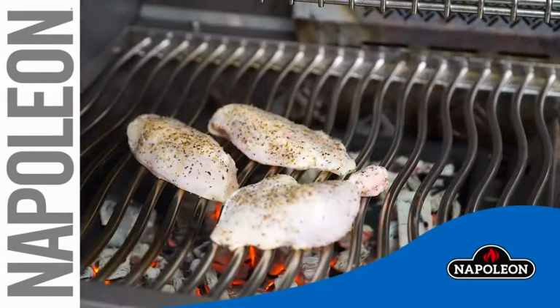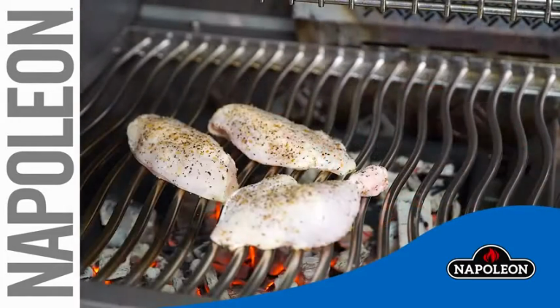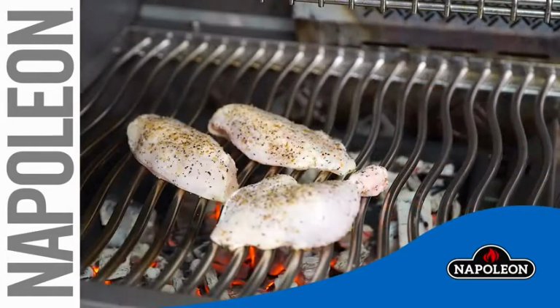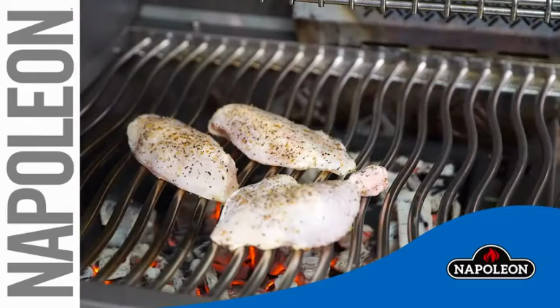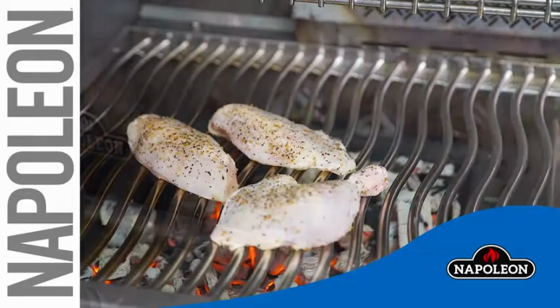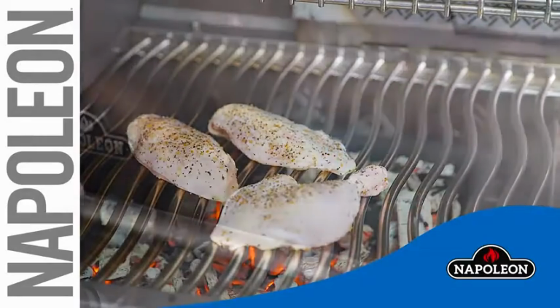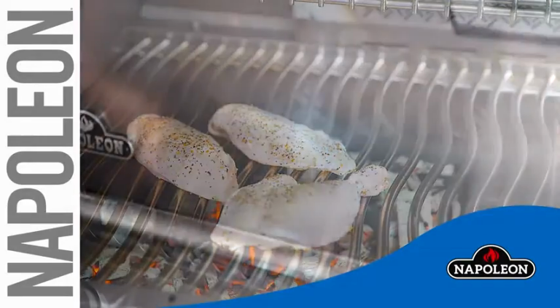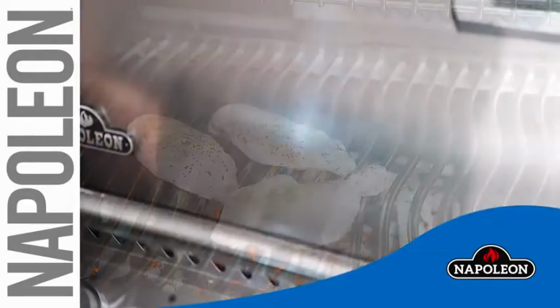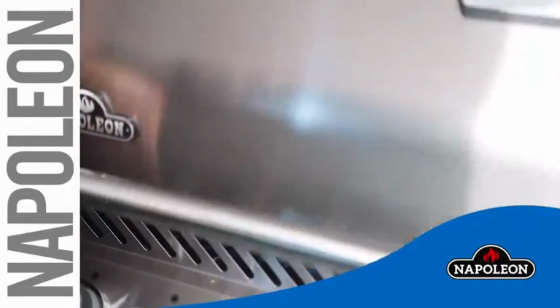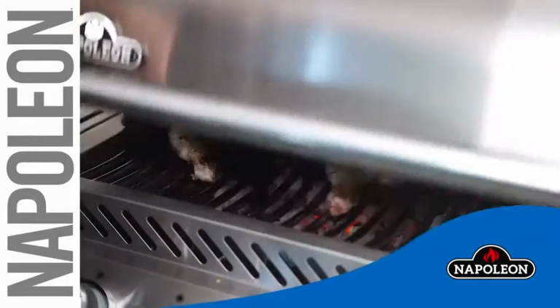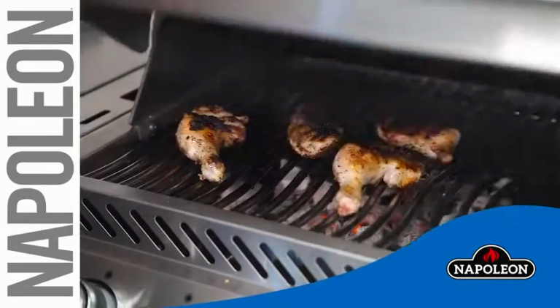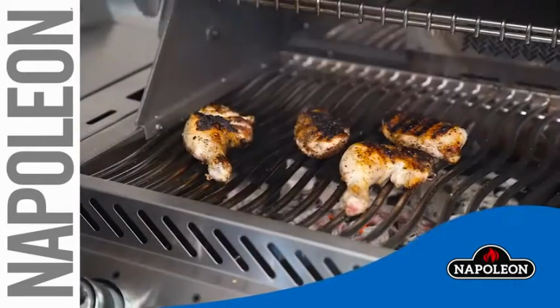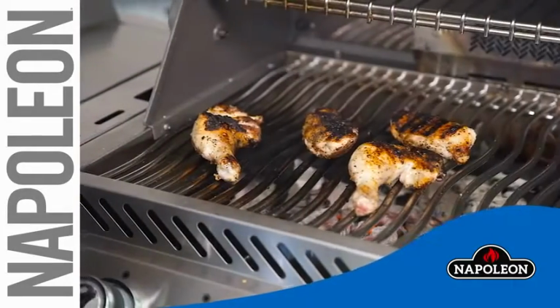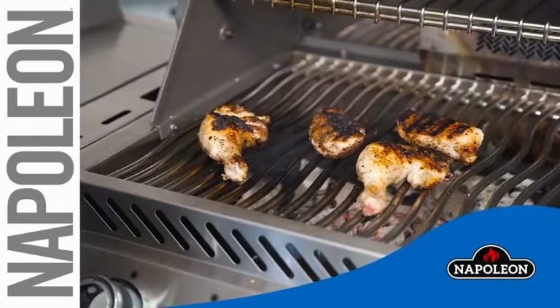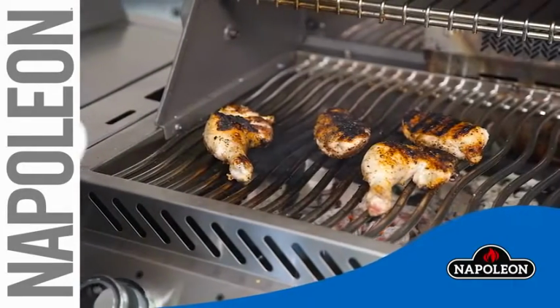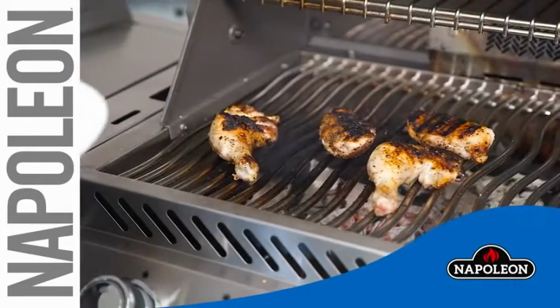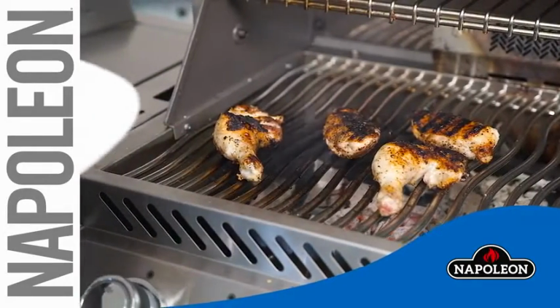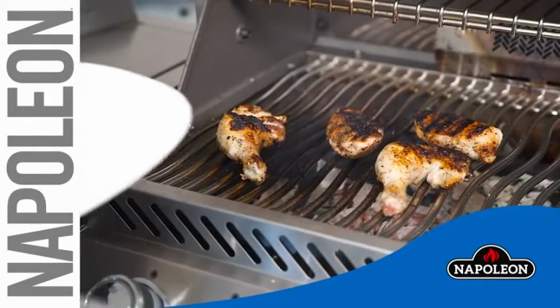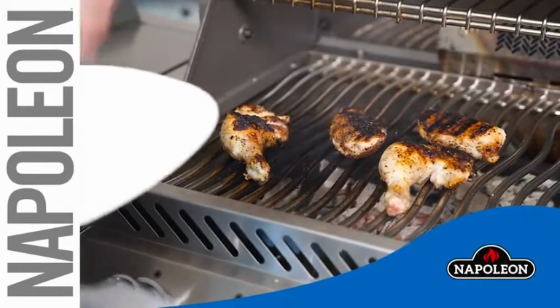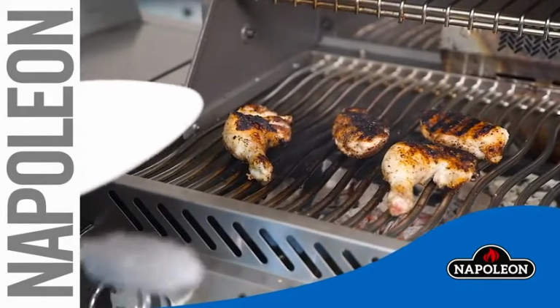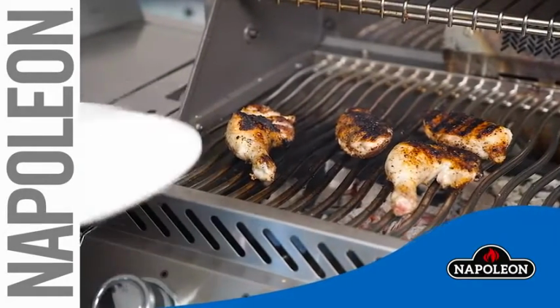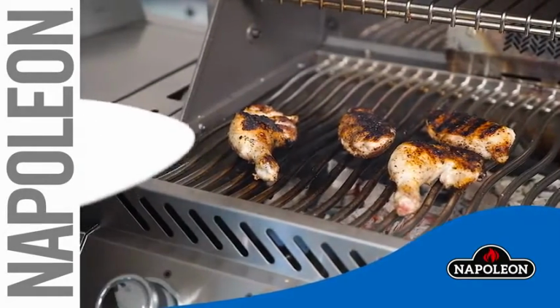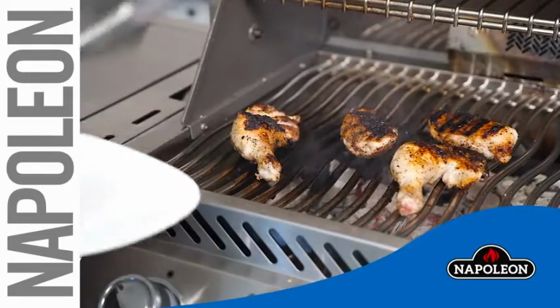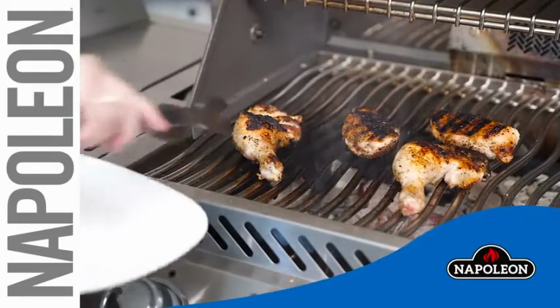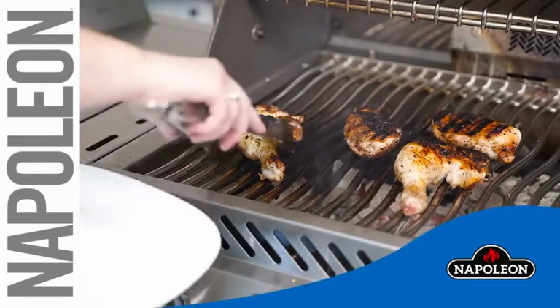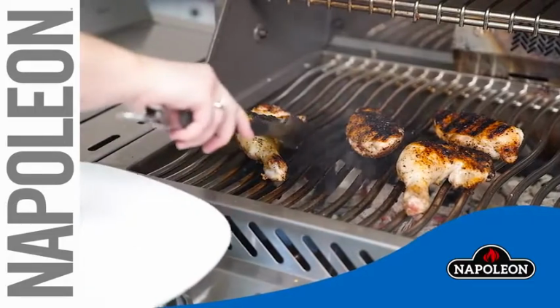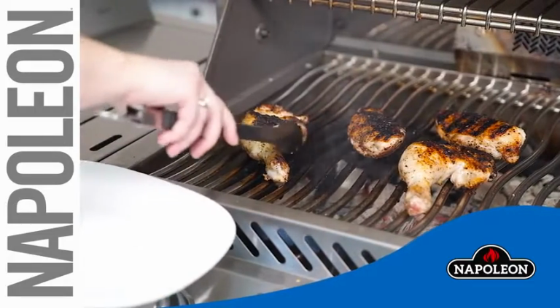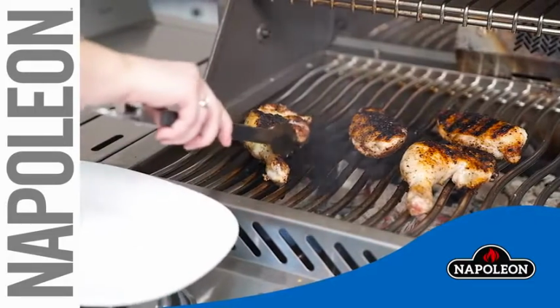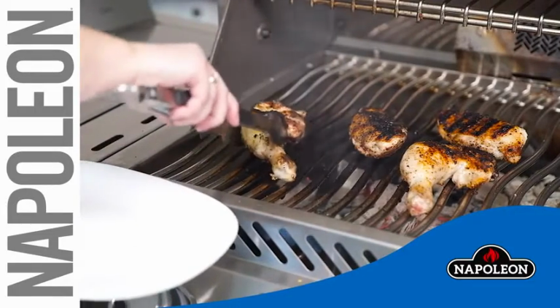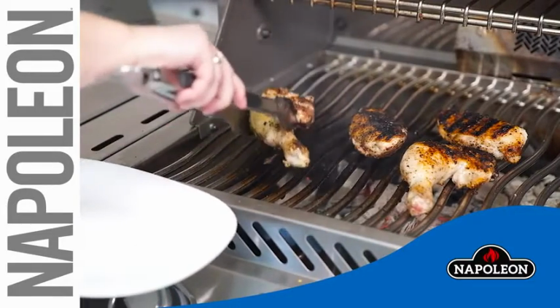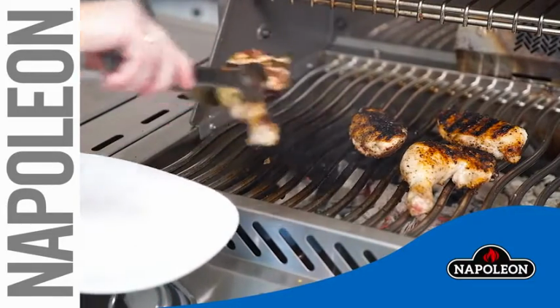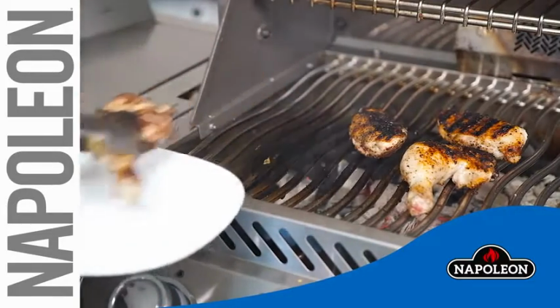Once you have finished grilling, do not remove the tray until the charcoal has completely cooled. Happy grilling!